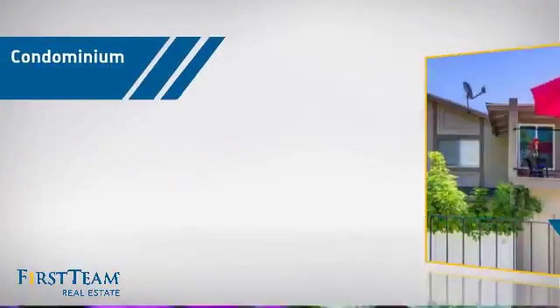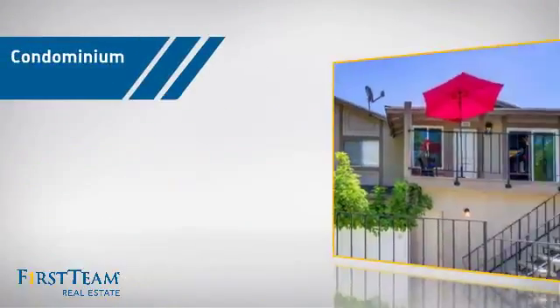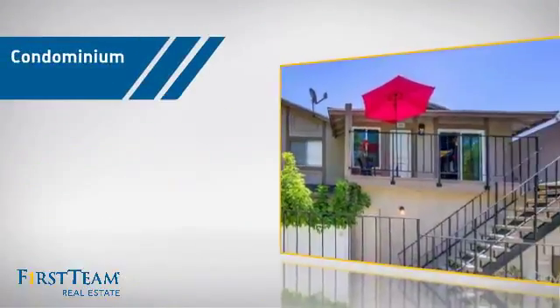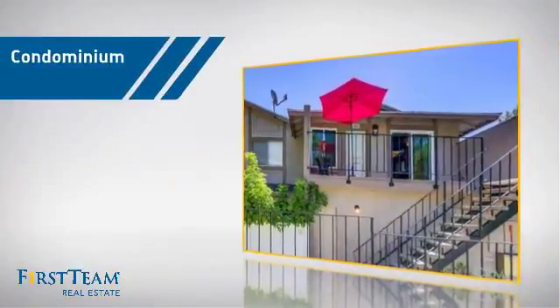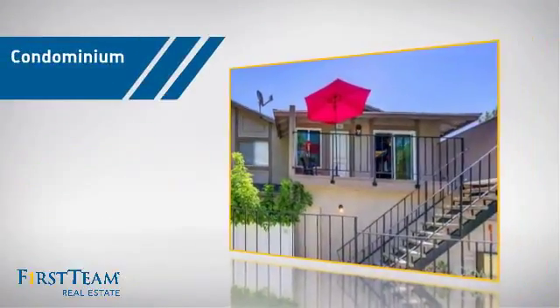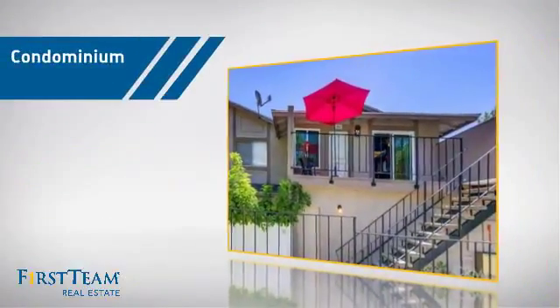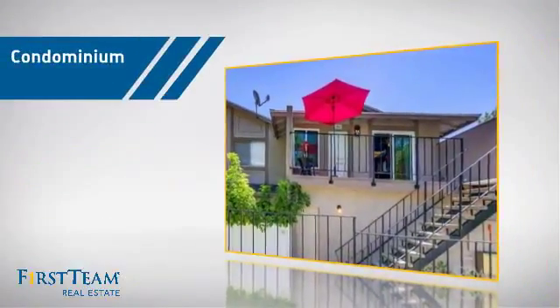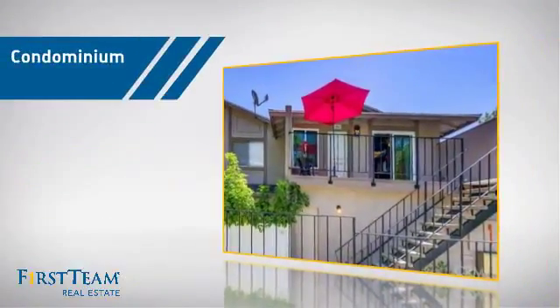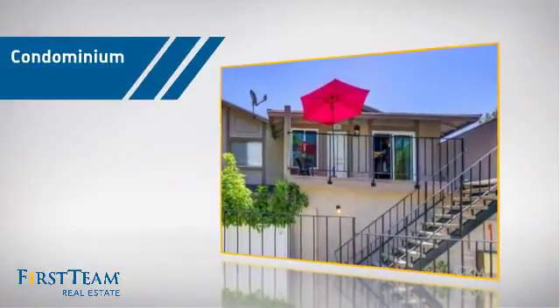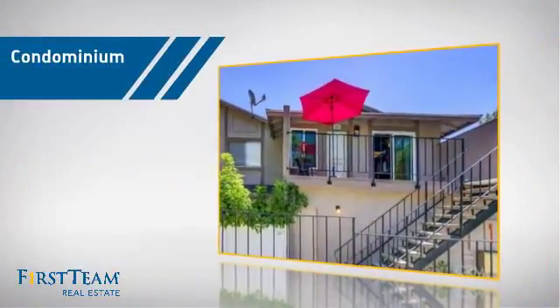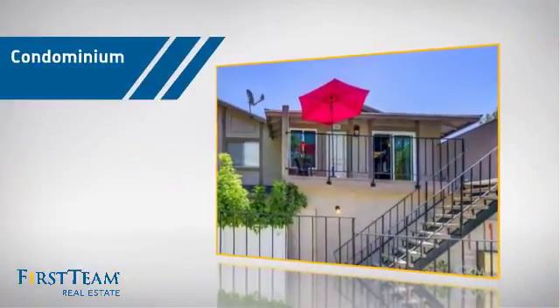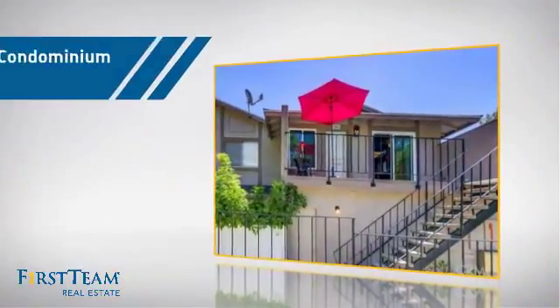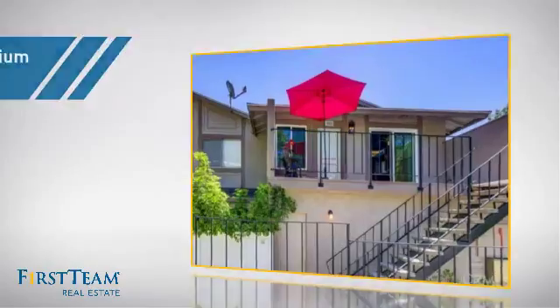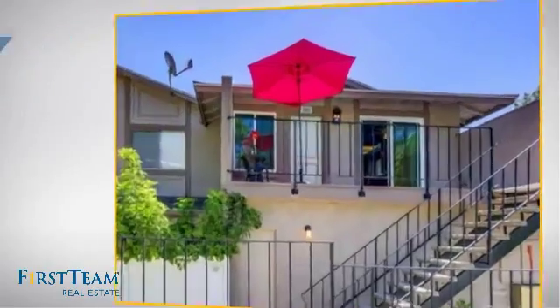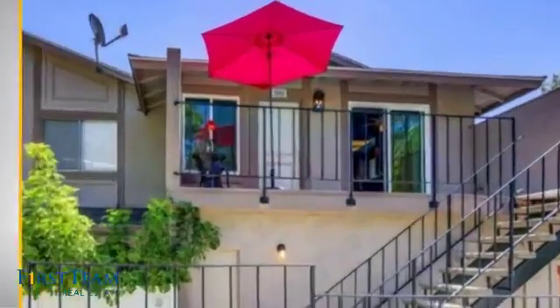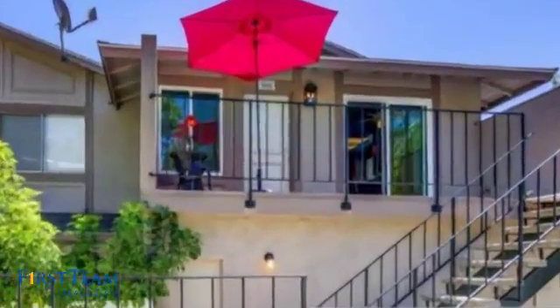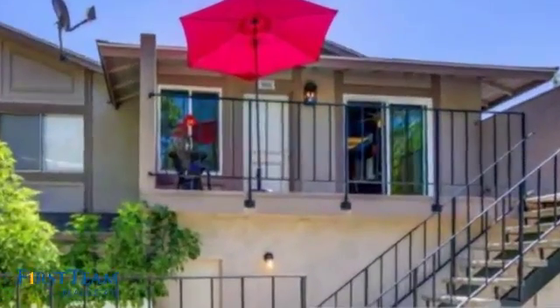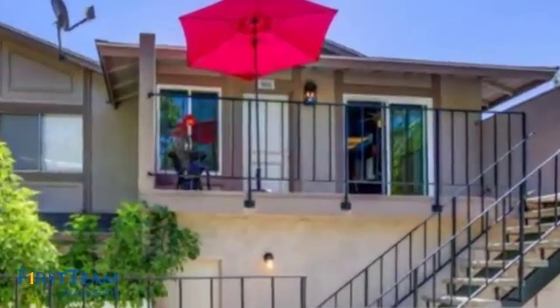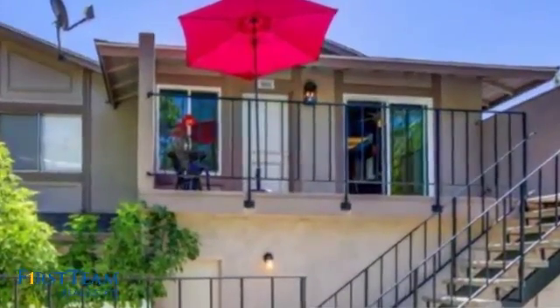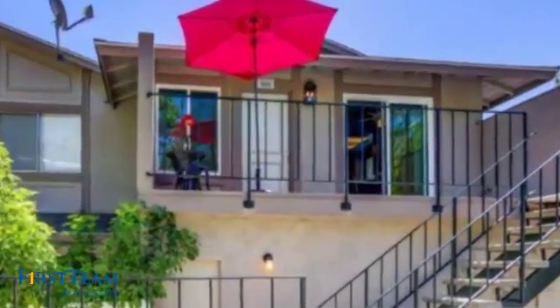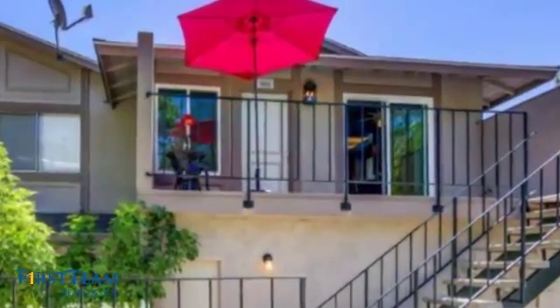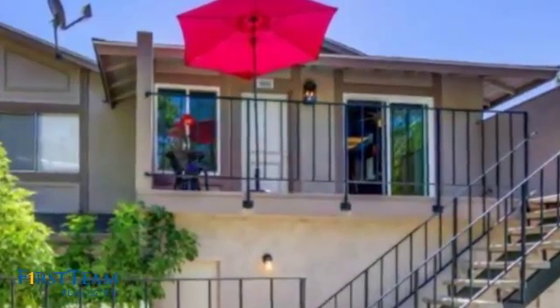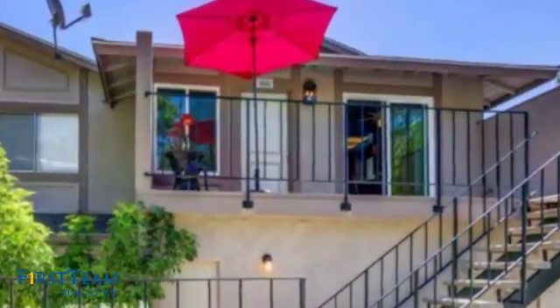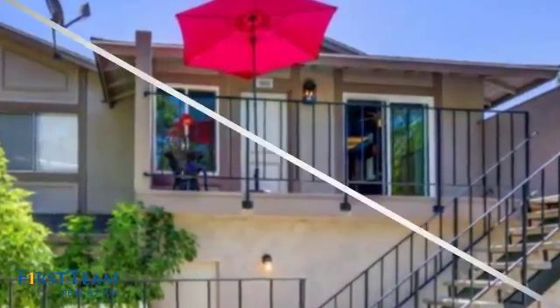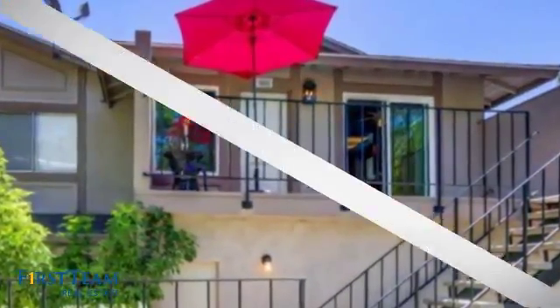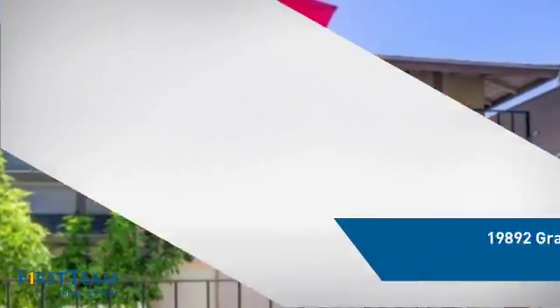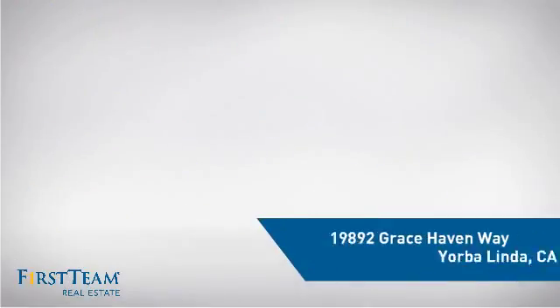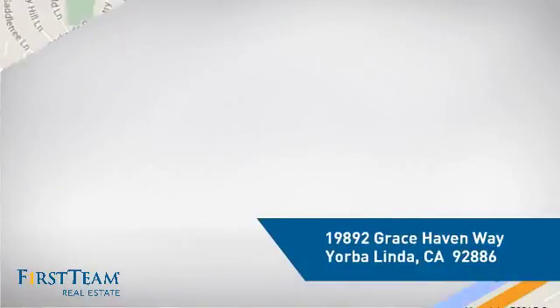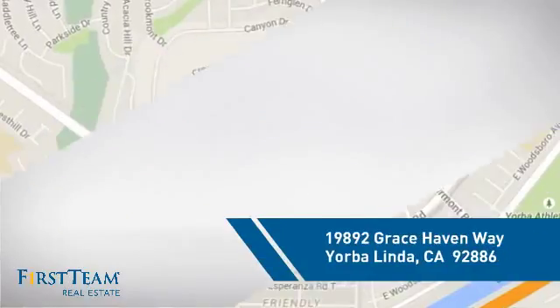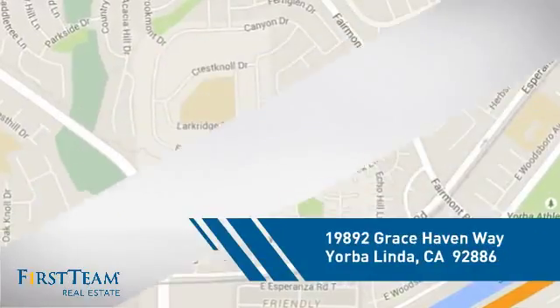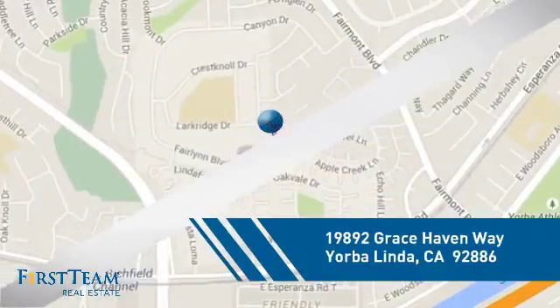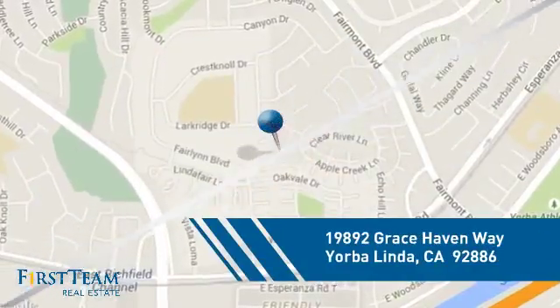This condominium is a great choice for those who want the privacy and easy maintenance of condo living, and it's located in this area.